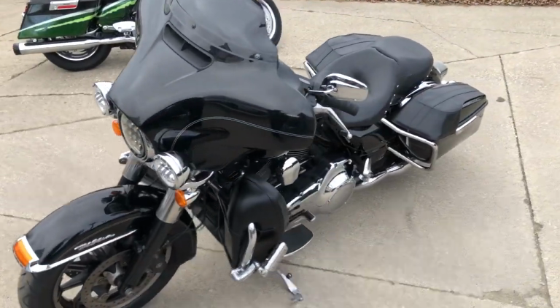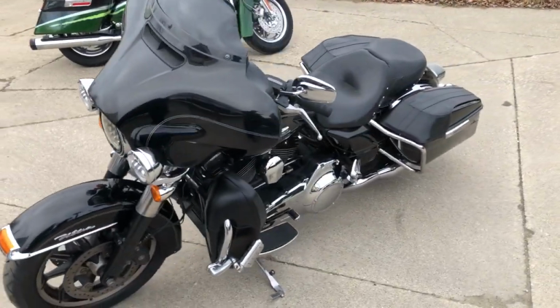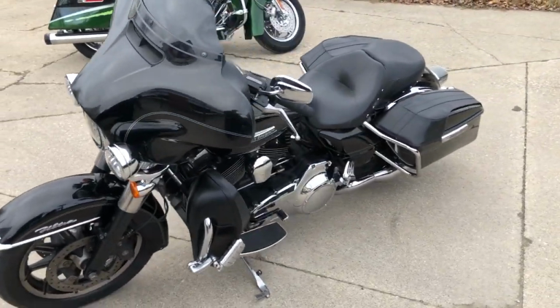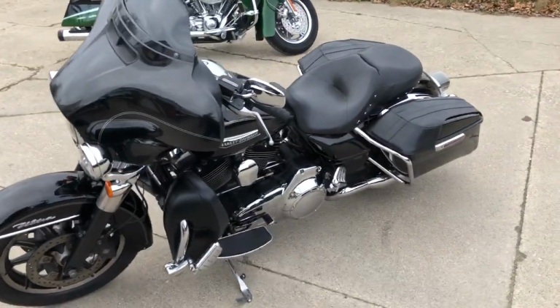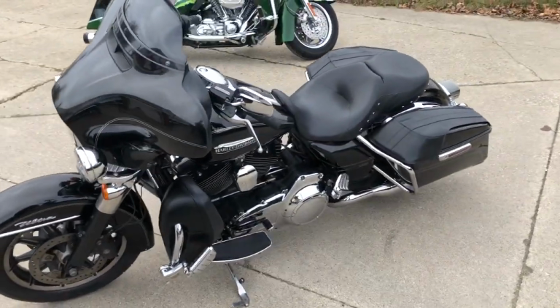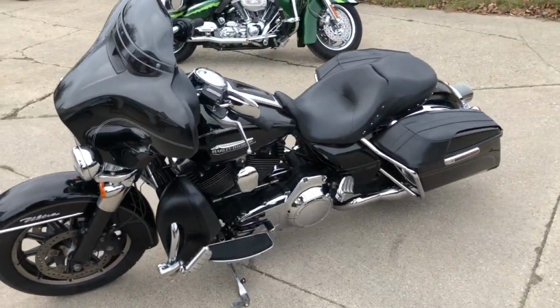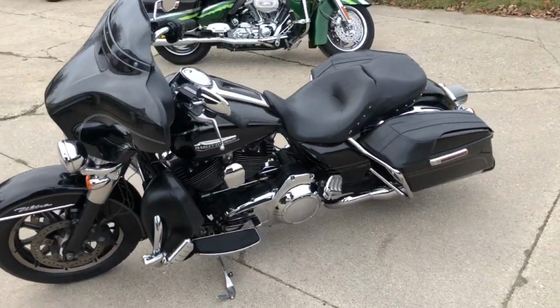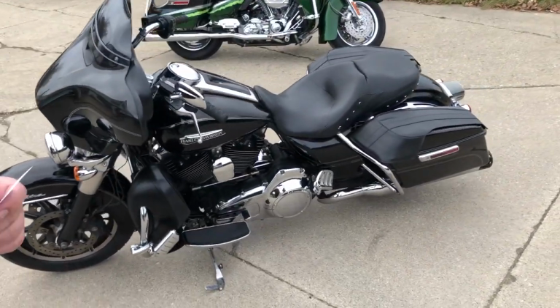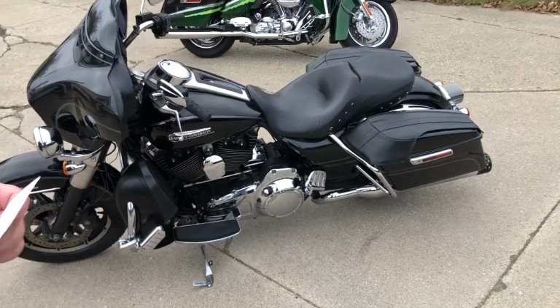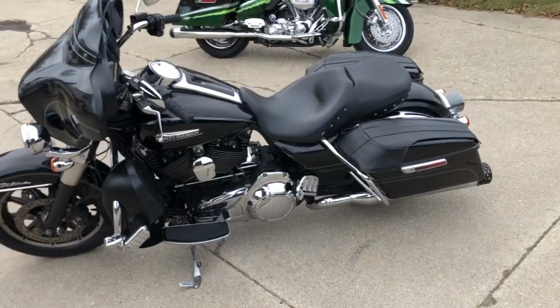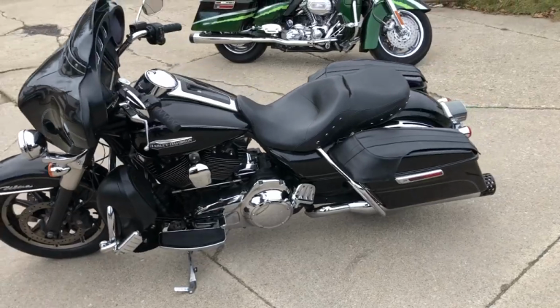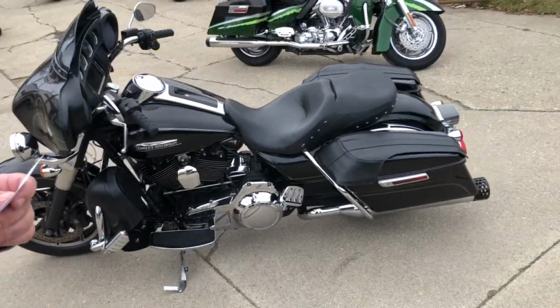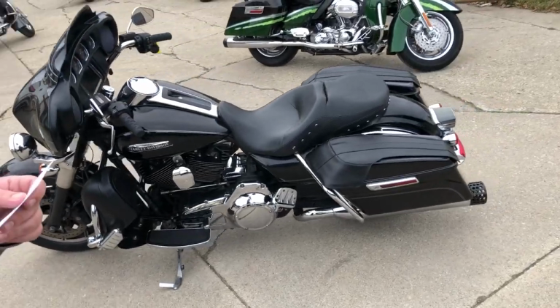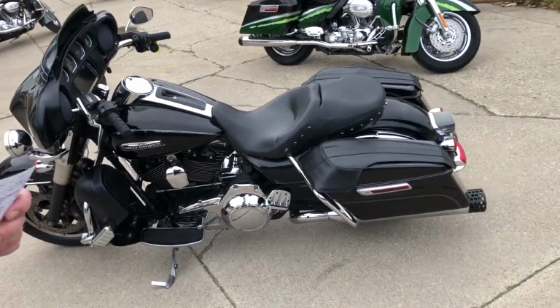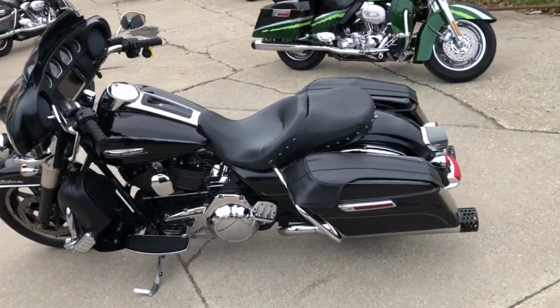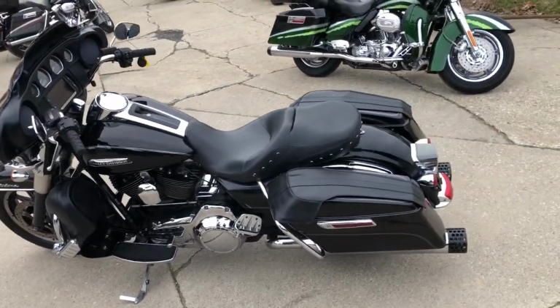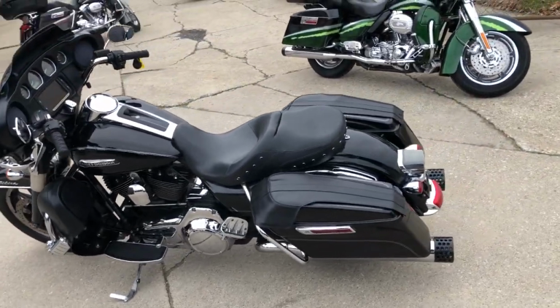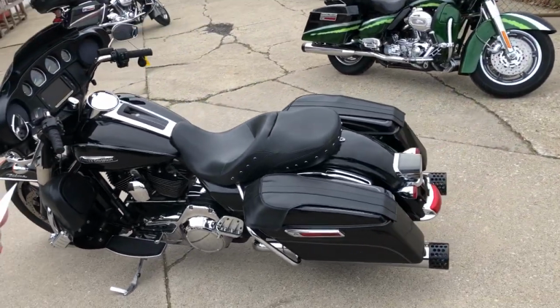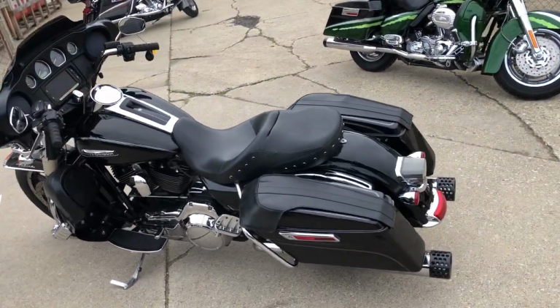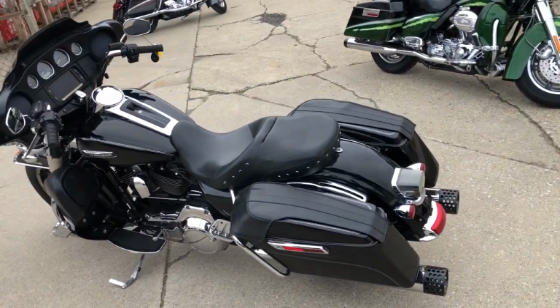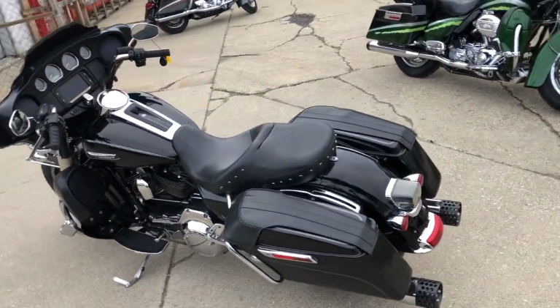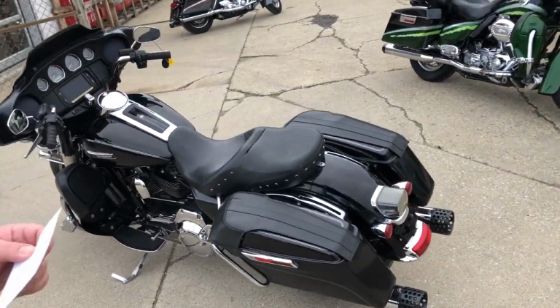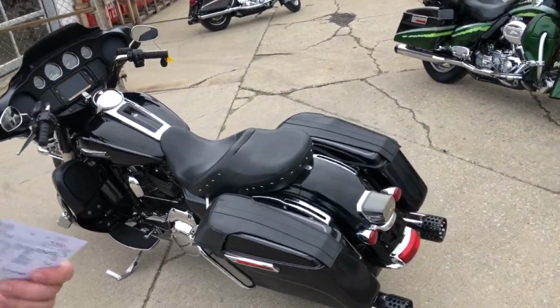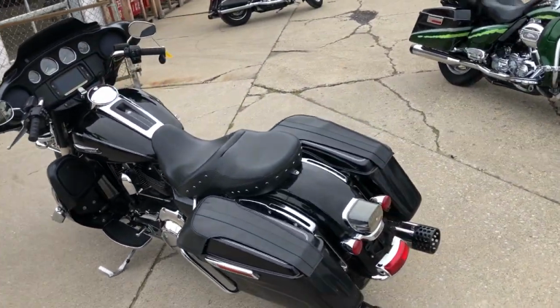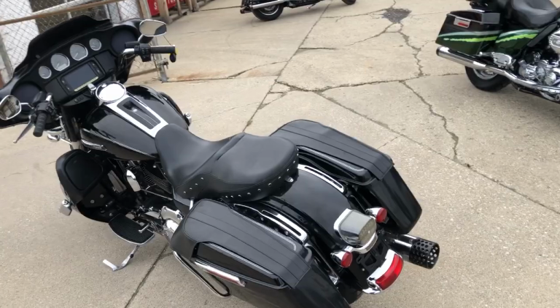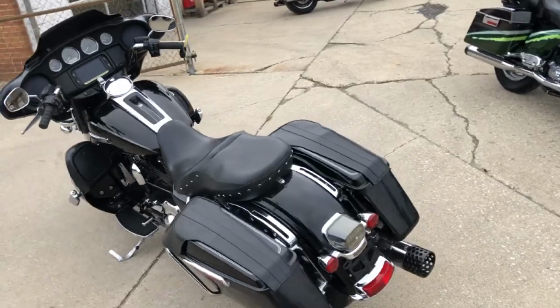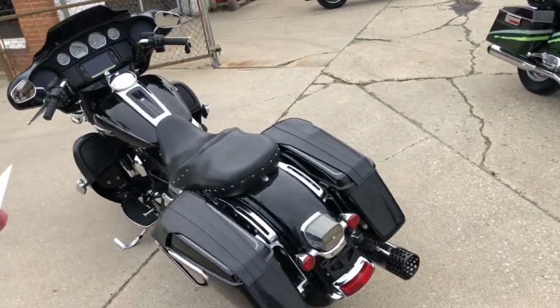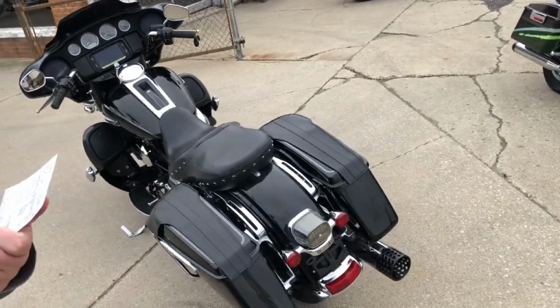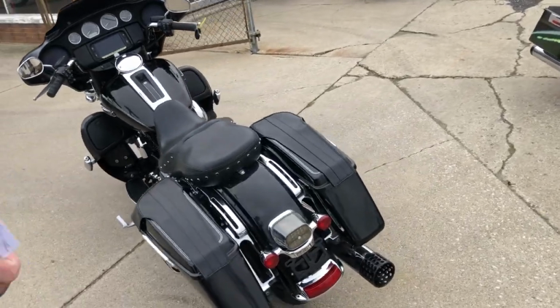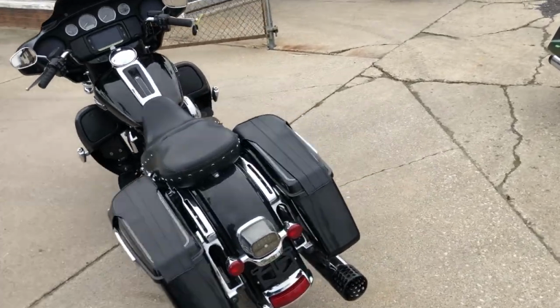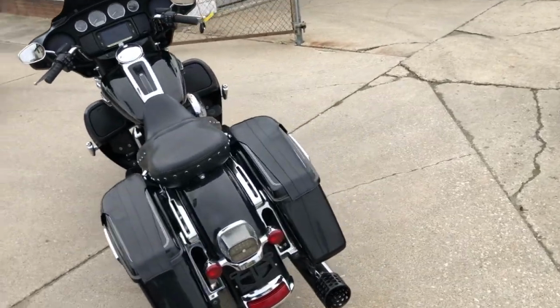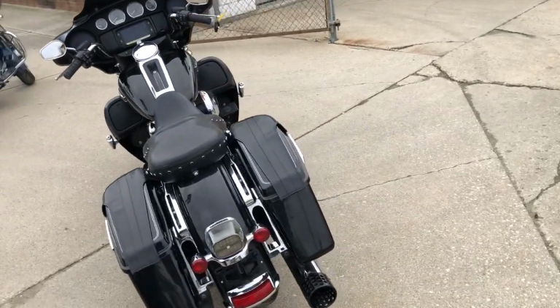Just serviced here at the dealership. Inspected — all the fluids have been changed. This thing's tuned up and ready to ride. Sold new for over $25,000. You guys can own it for $10,999.